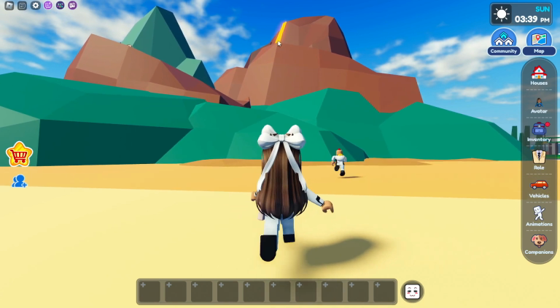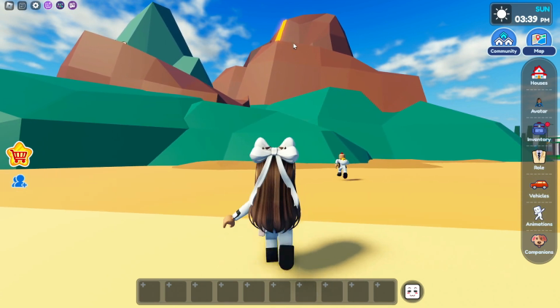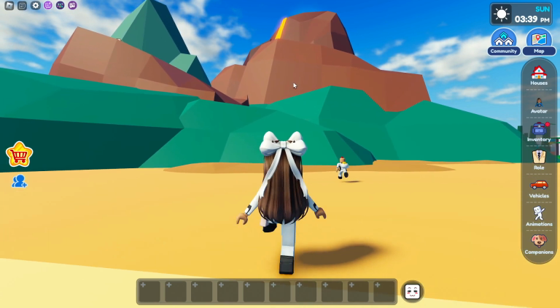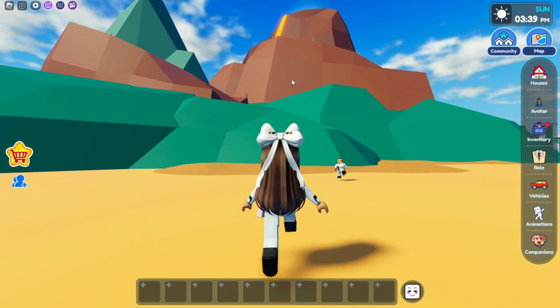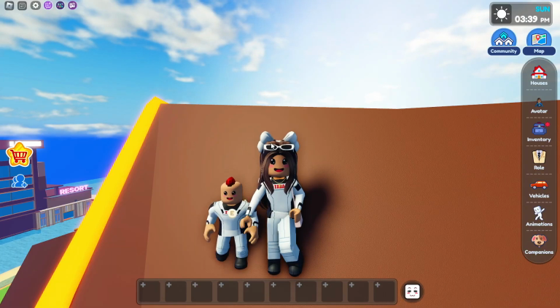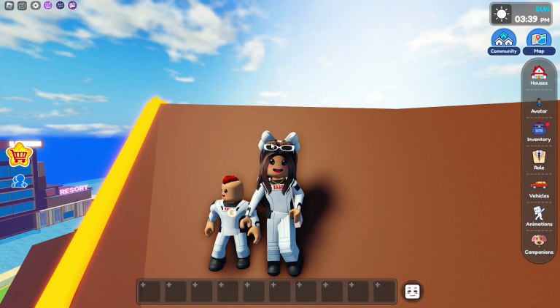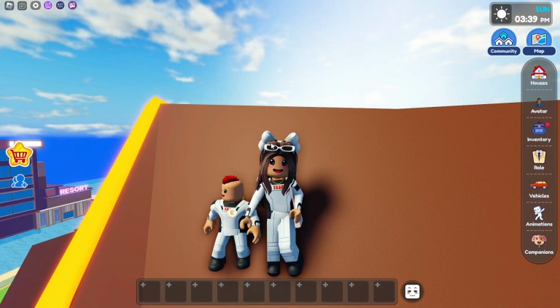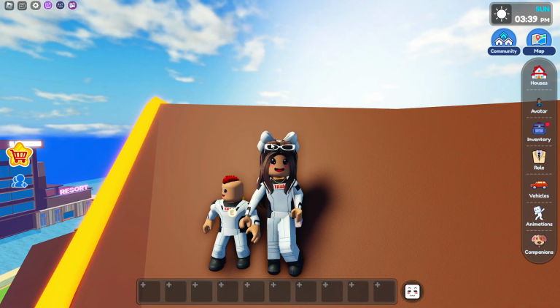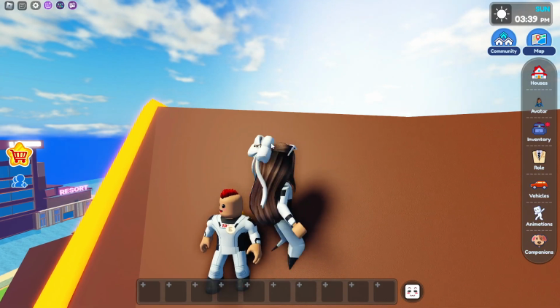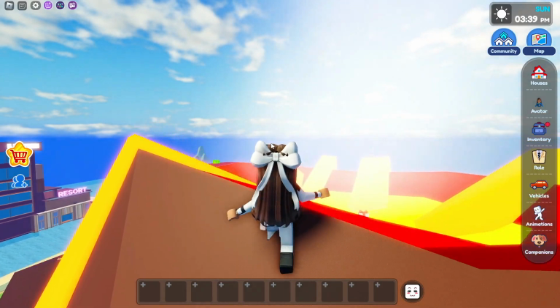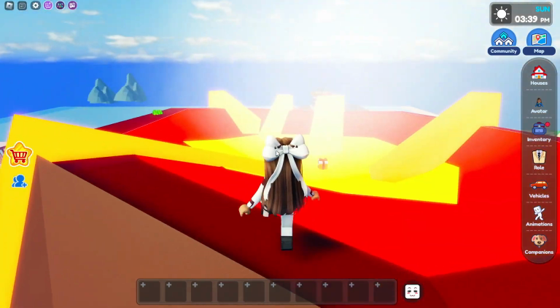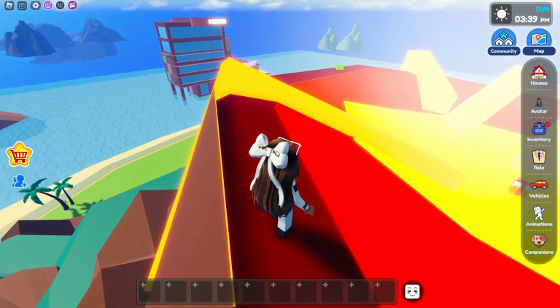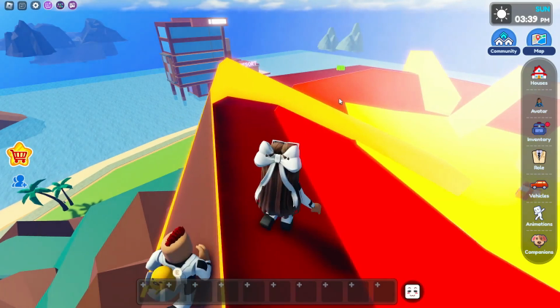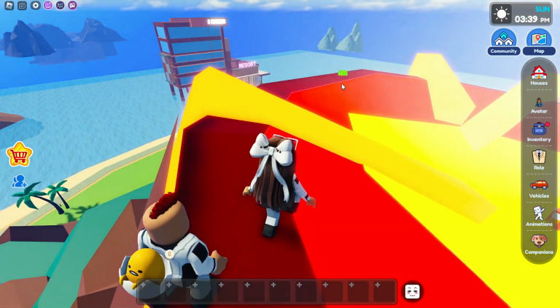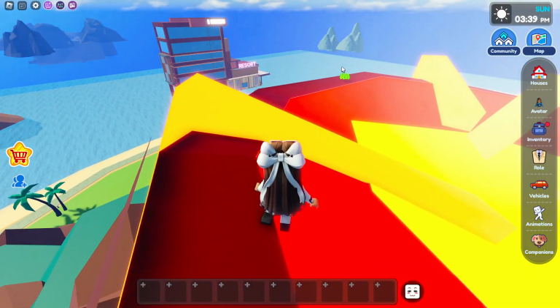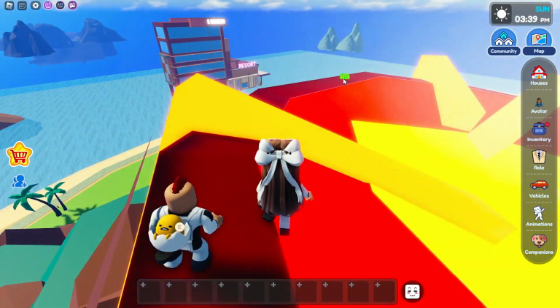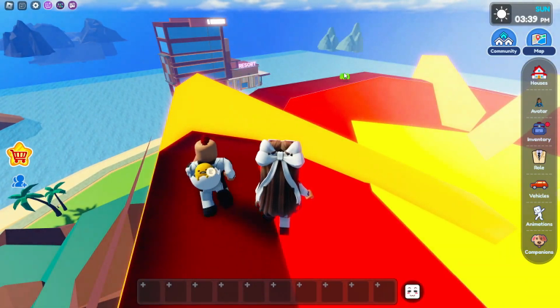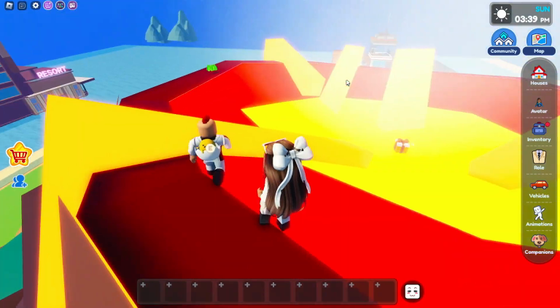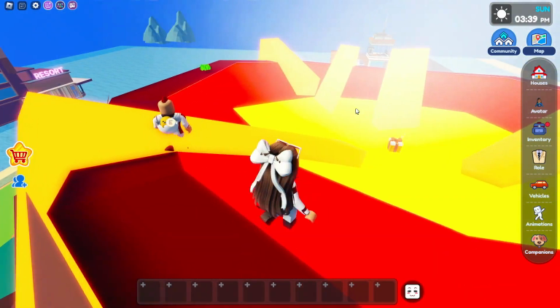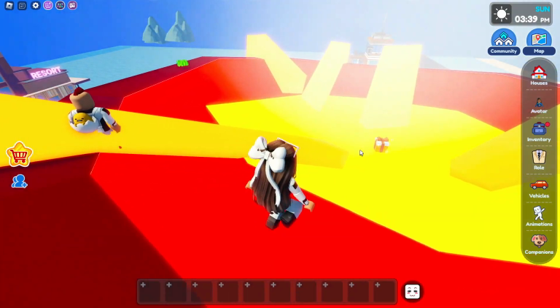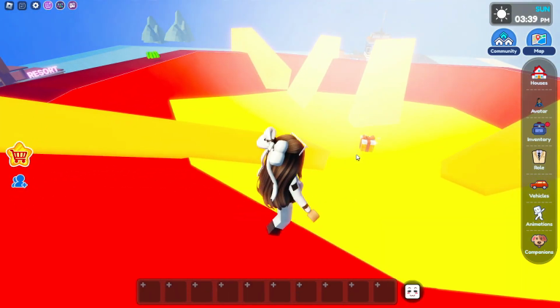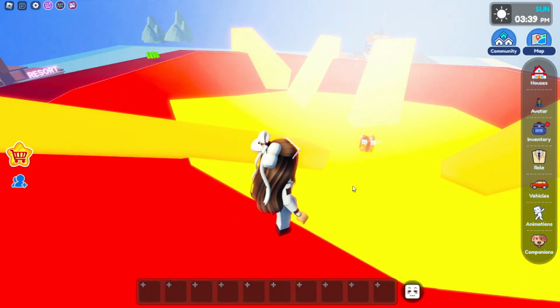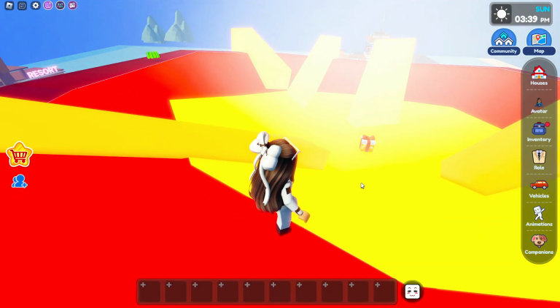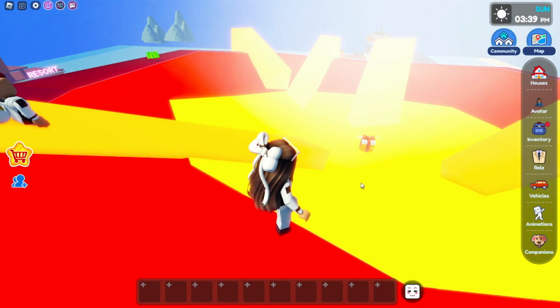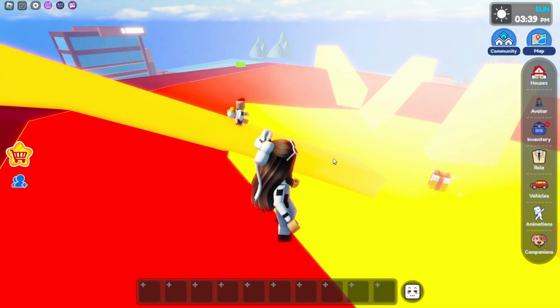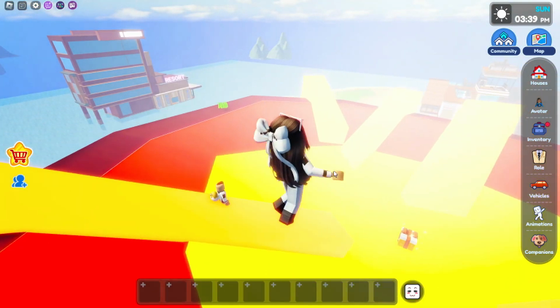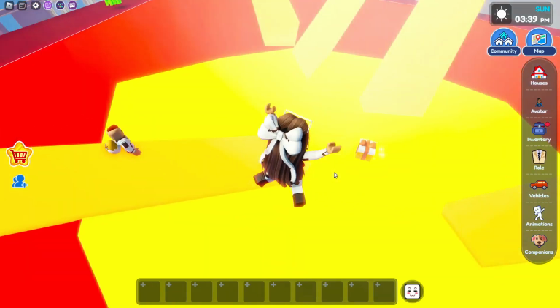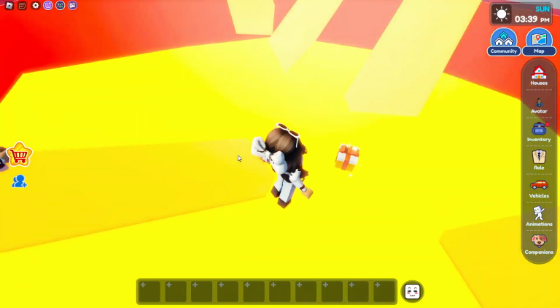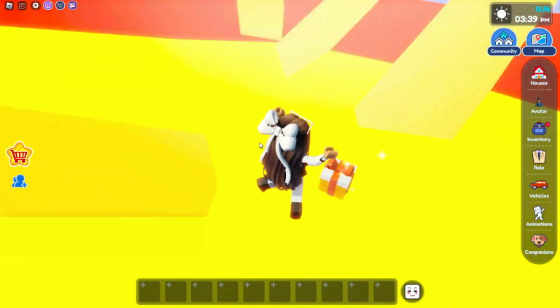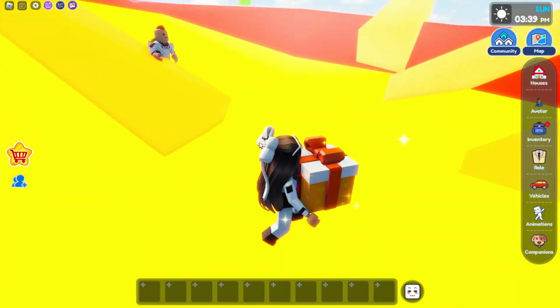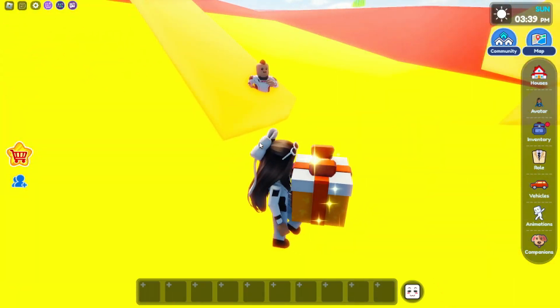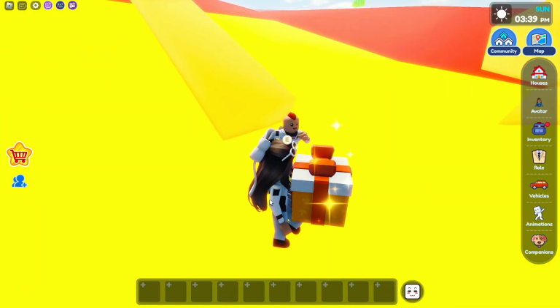And now it's time to go up. Alright guys, so we're on the volcano right now, and we're going to go in. And as you guys can see, there's a grass piece. And it looks like there's a gift over there I haven't claimed. So let me go get that first, because you know I can't miss my gifts.